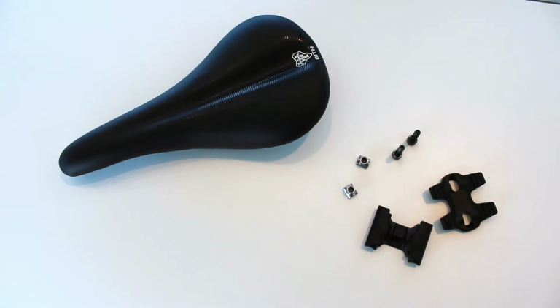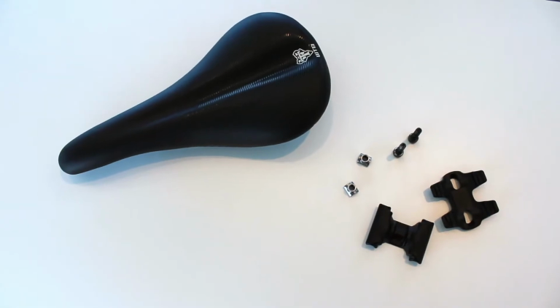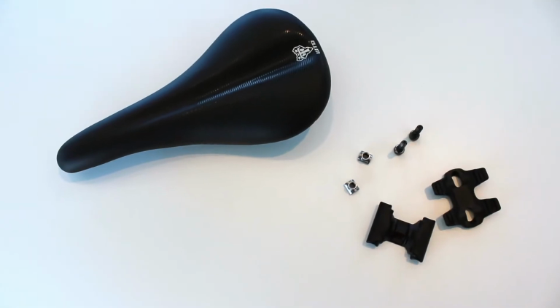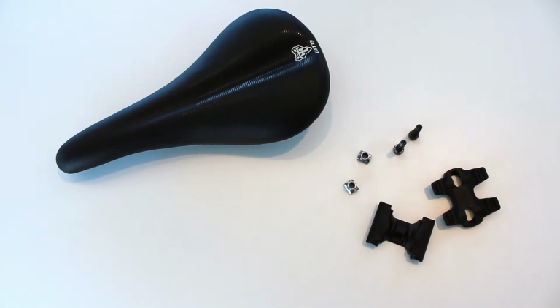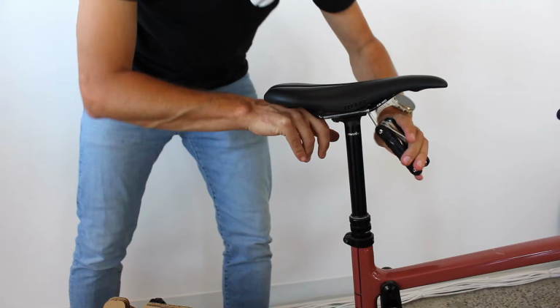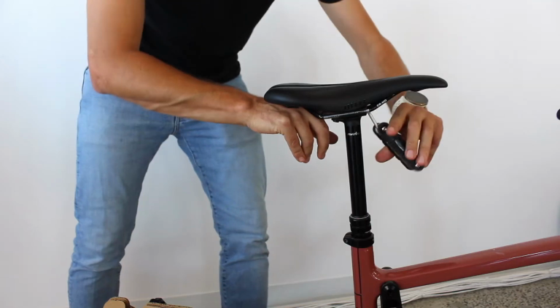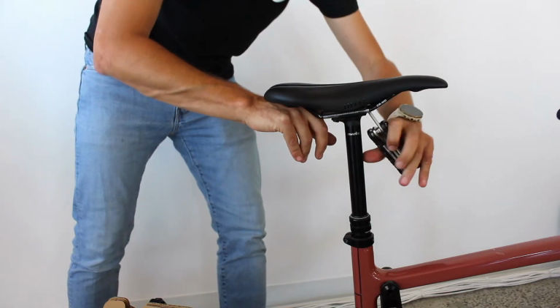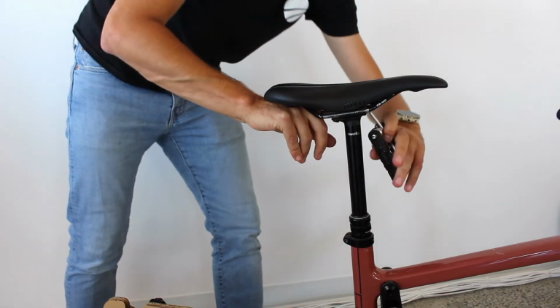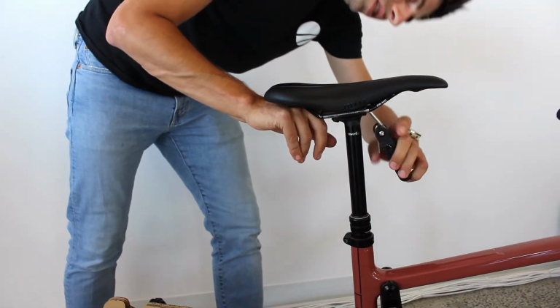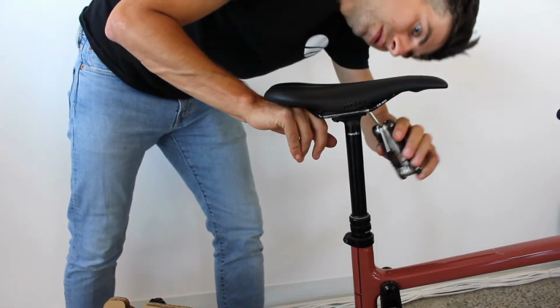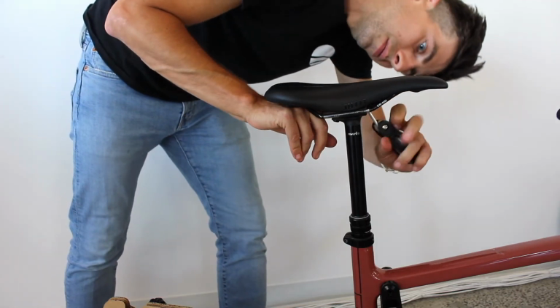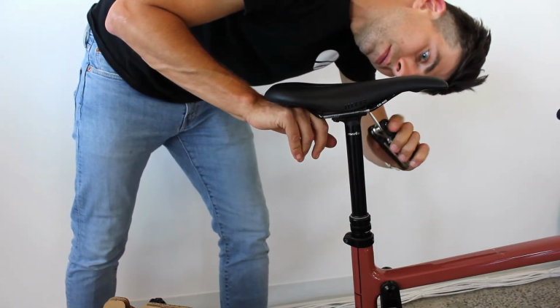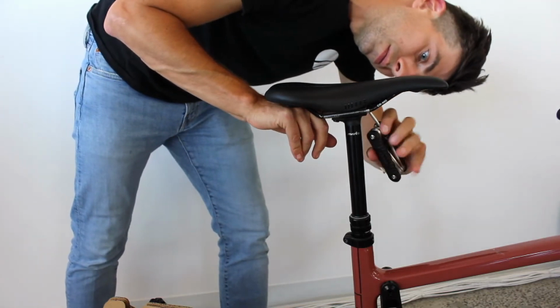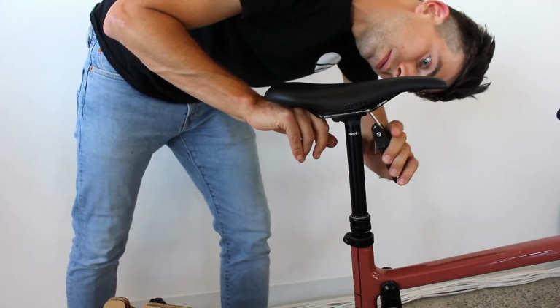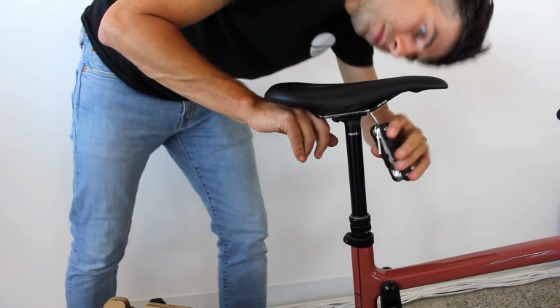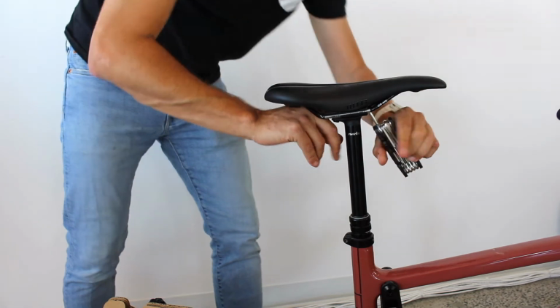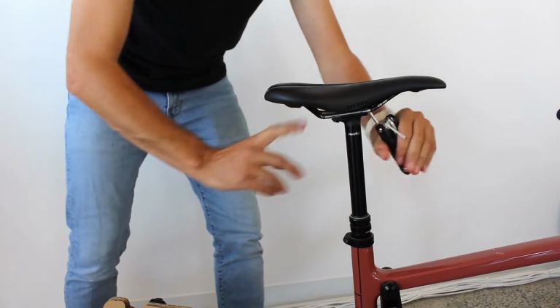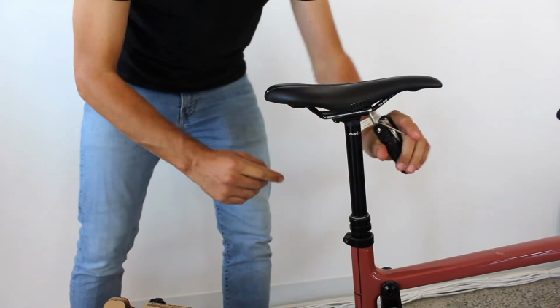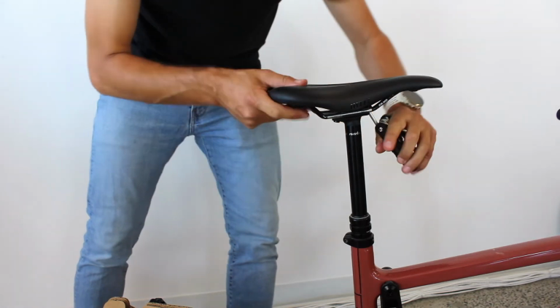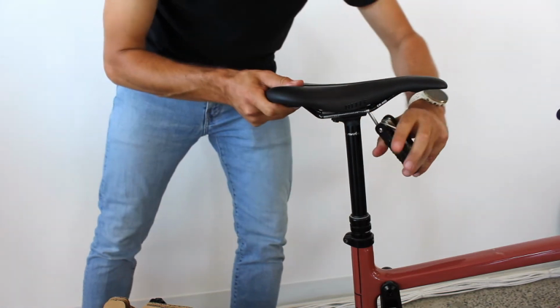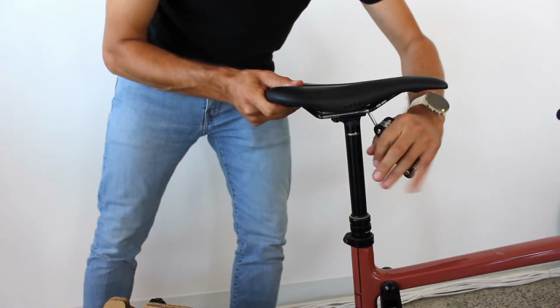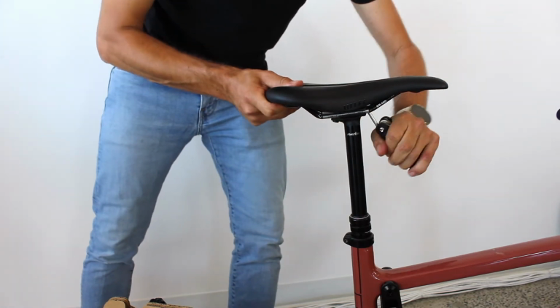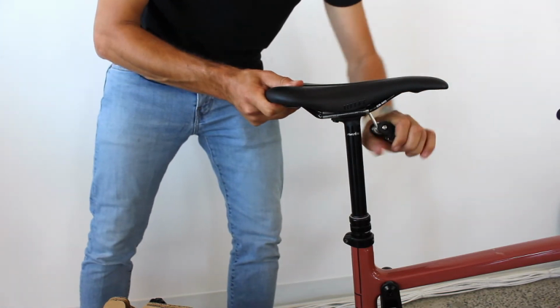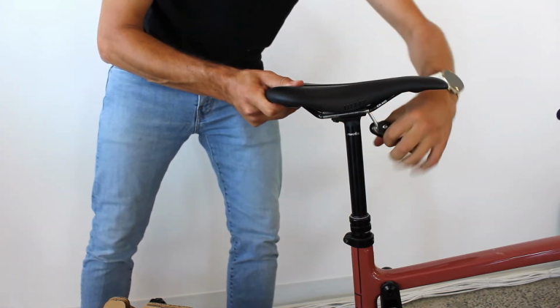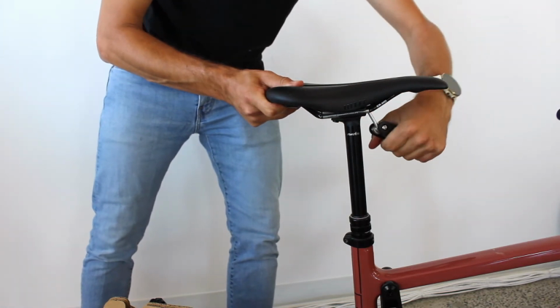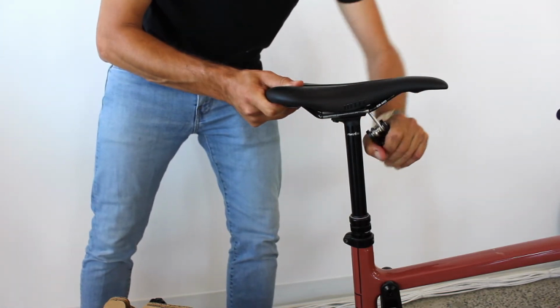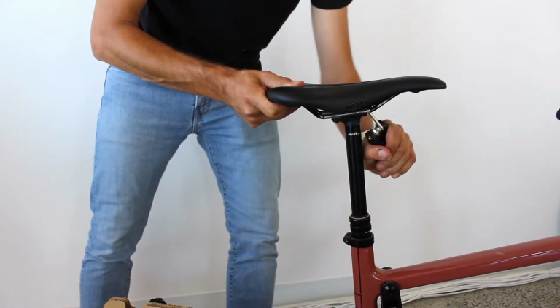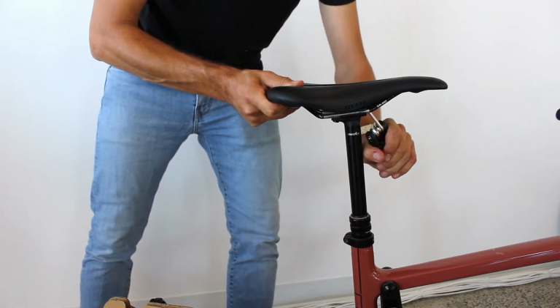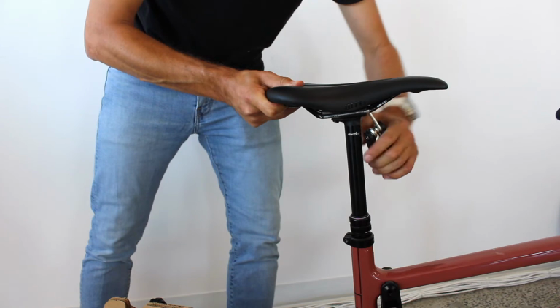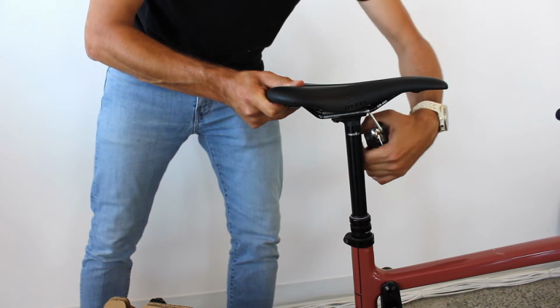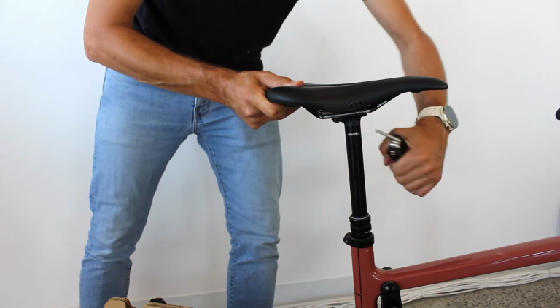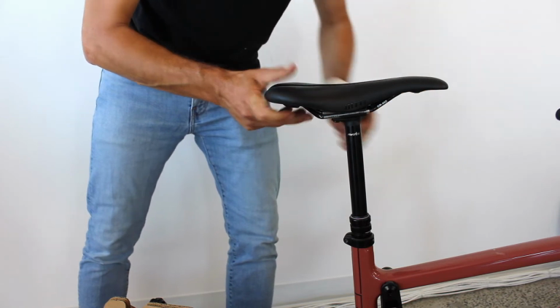Now, install your saddle. If your bike is equipped with a dropper seat post, it should already be installed. Simply install the saddle with your tool. Make sure the seat post is in the right direction and tighten the collar.